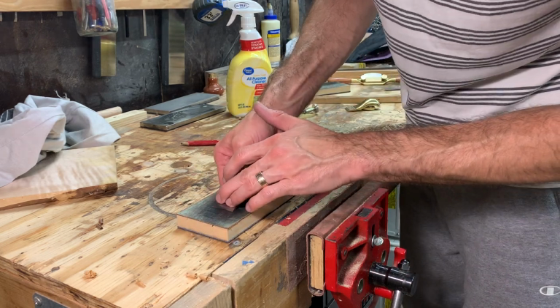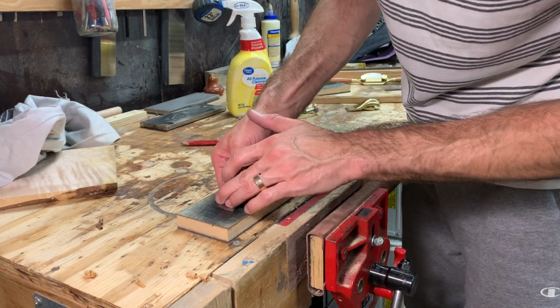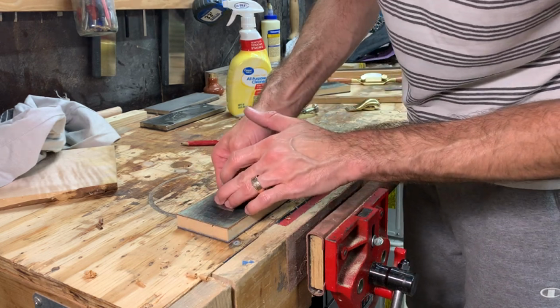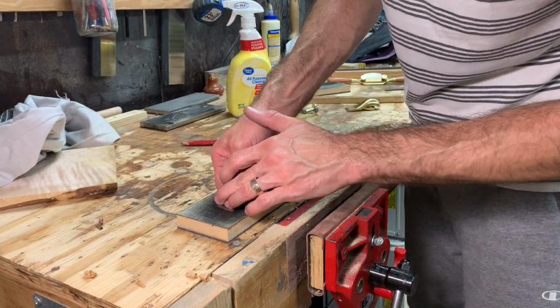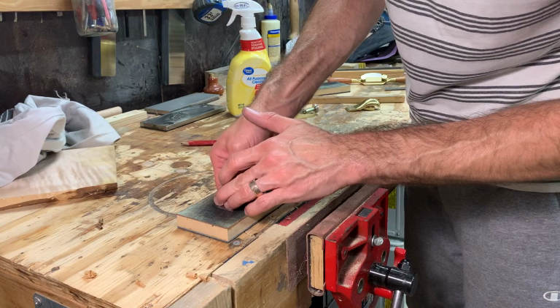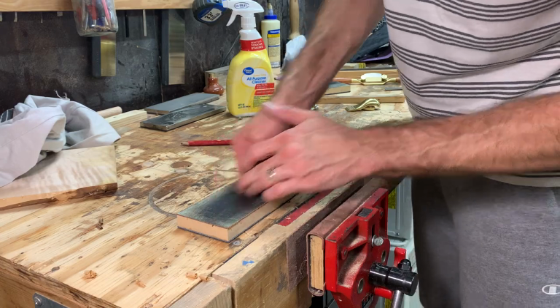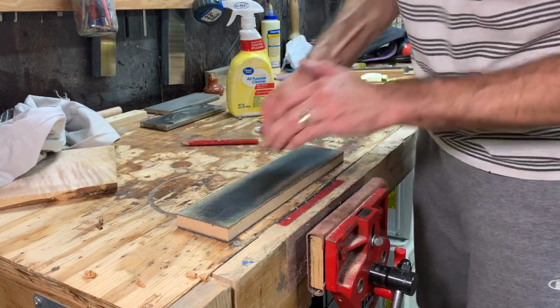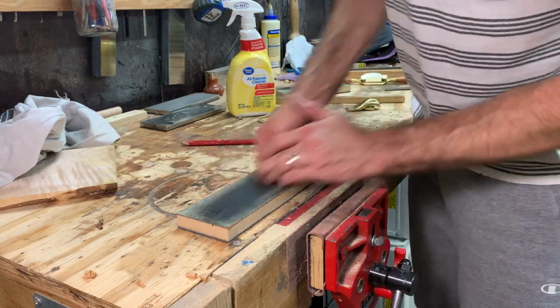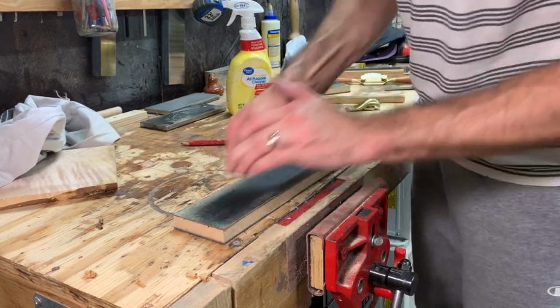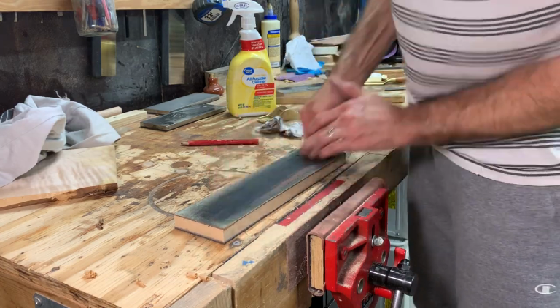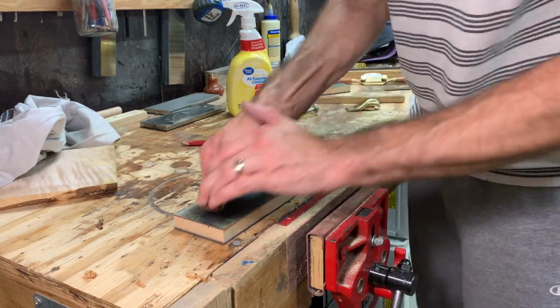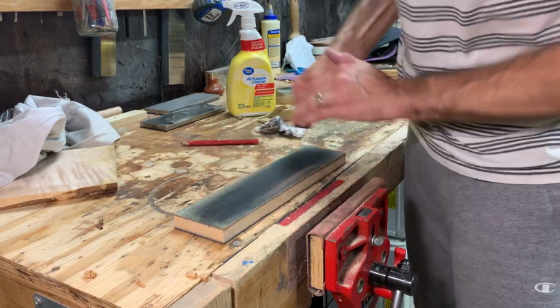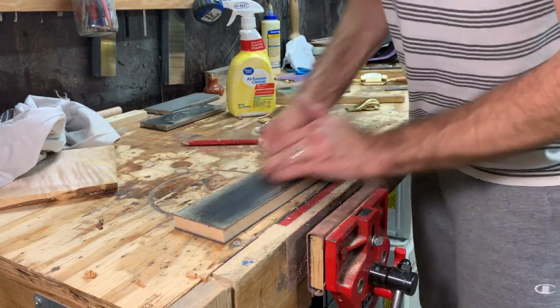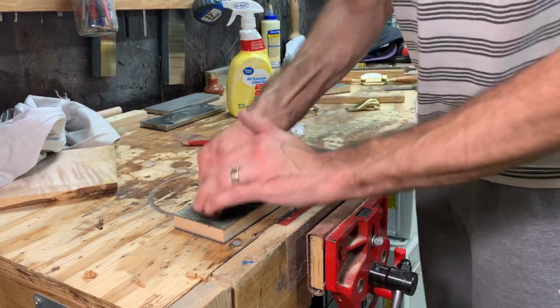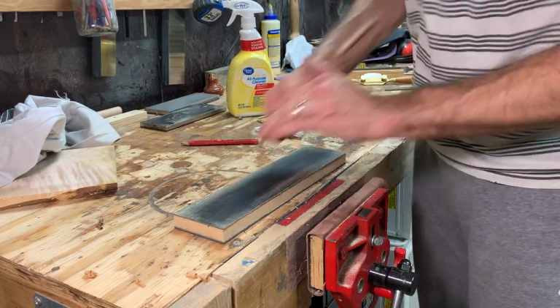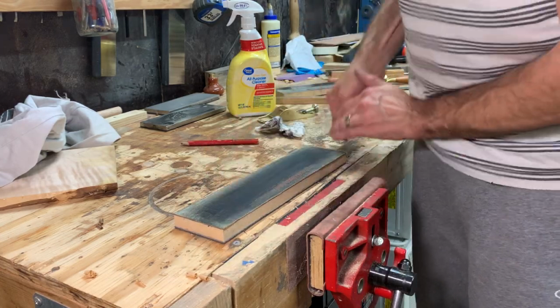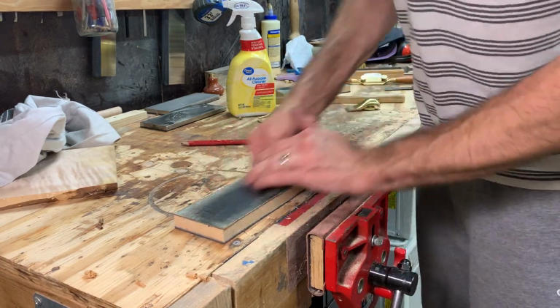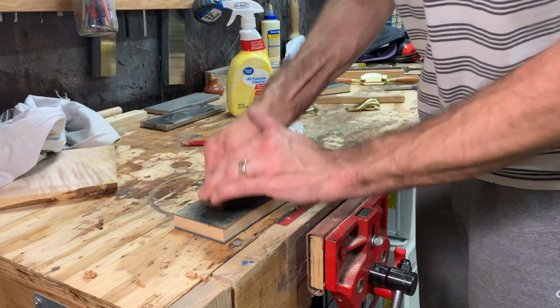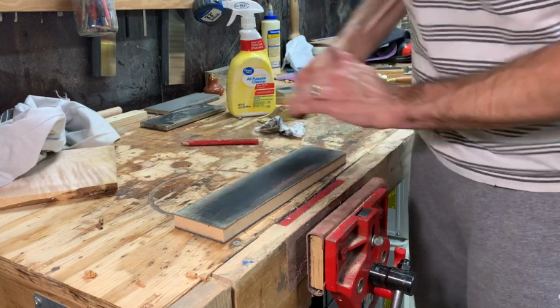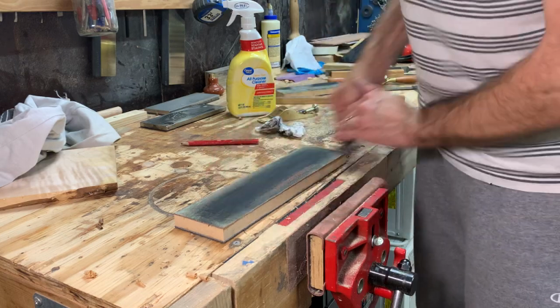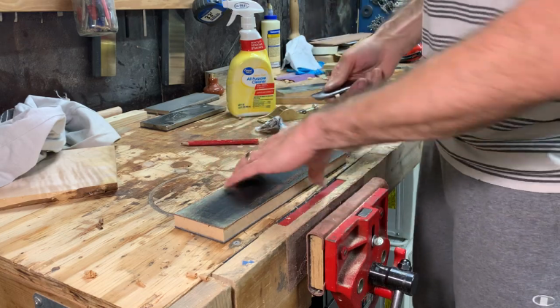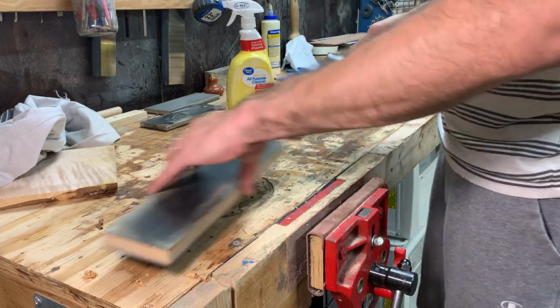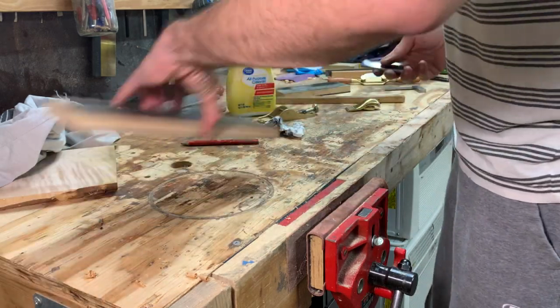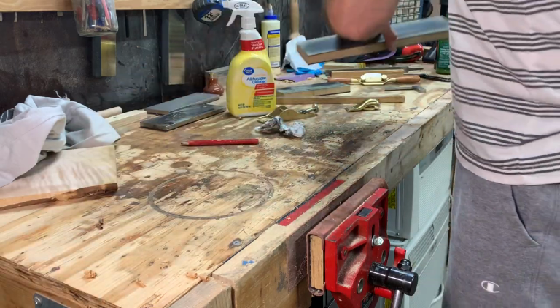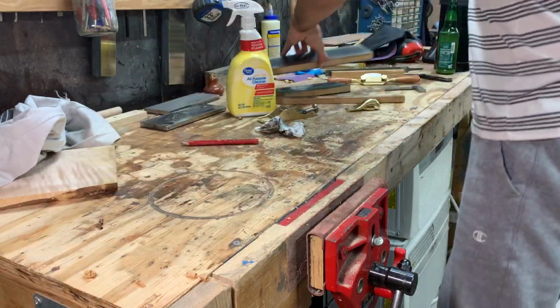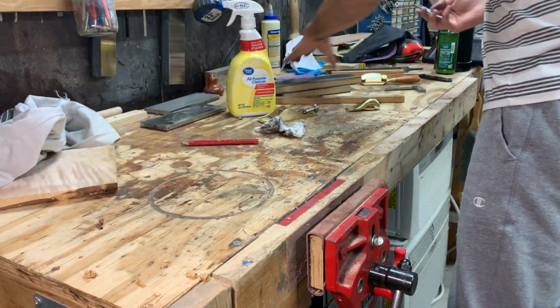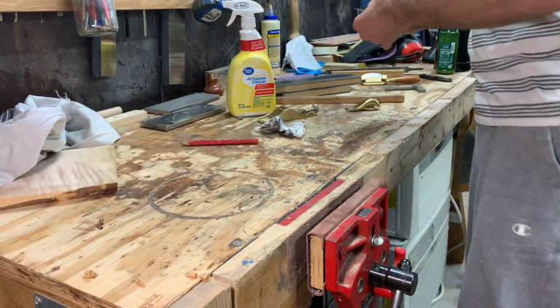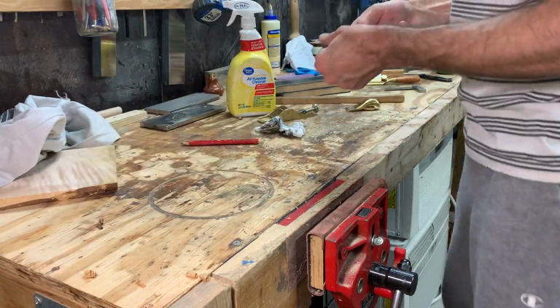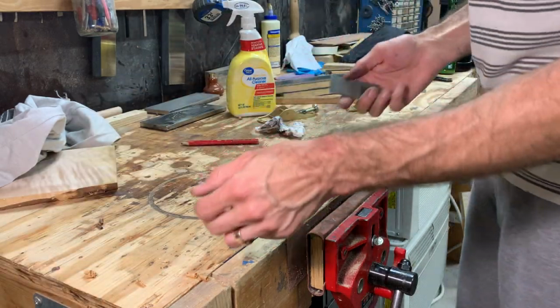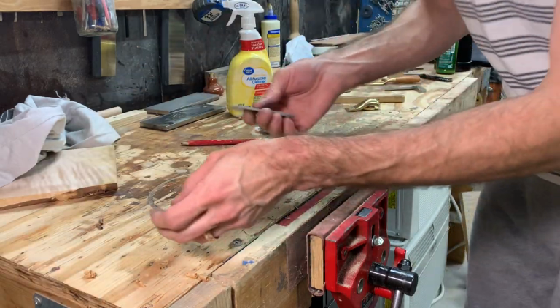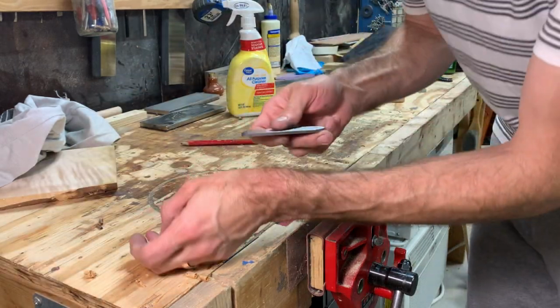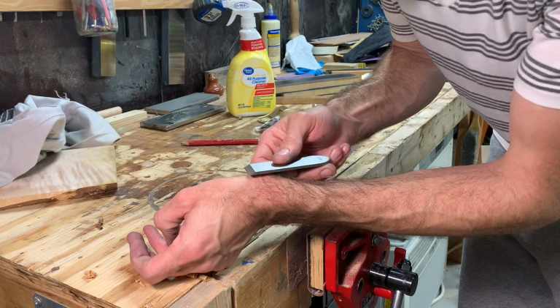I'll give that just a few more strokes here, right up to the edge. That was about ten more strokes — let's see how we do.